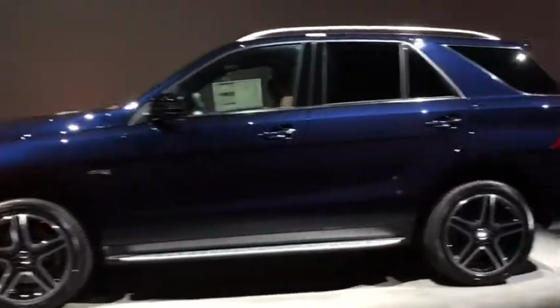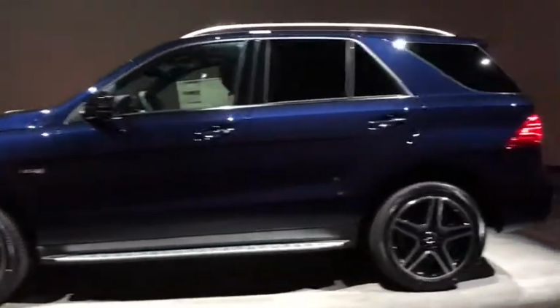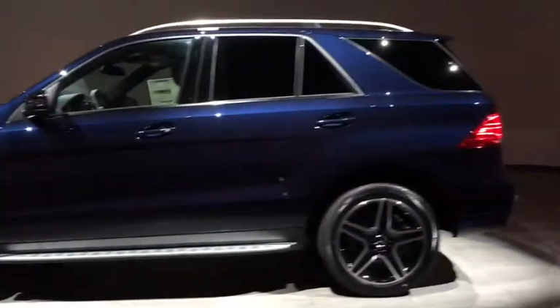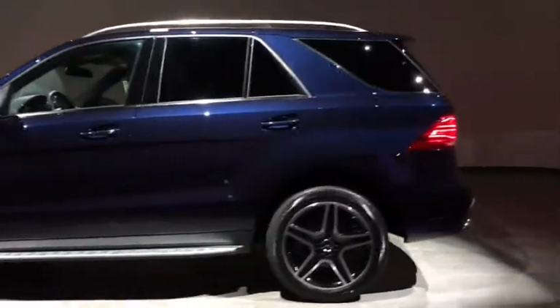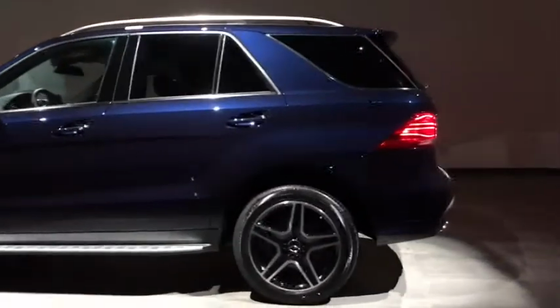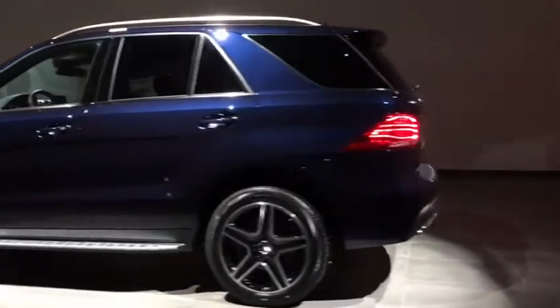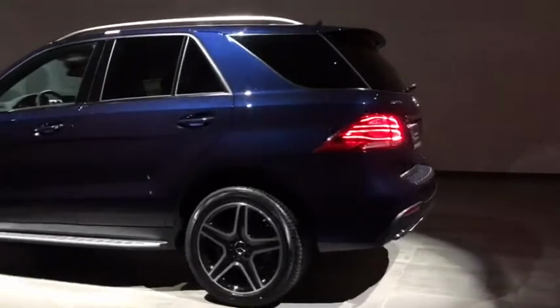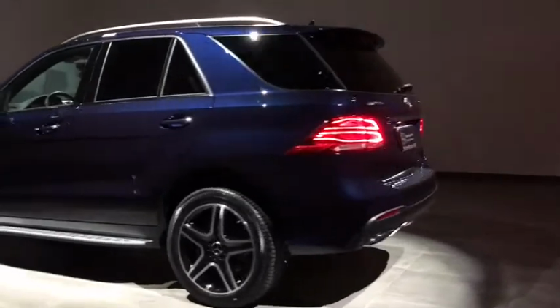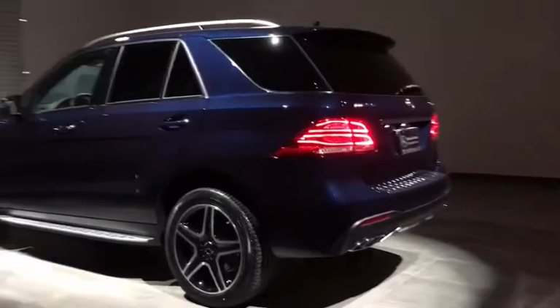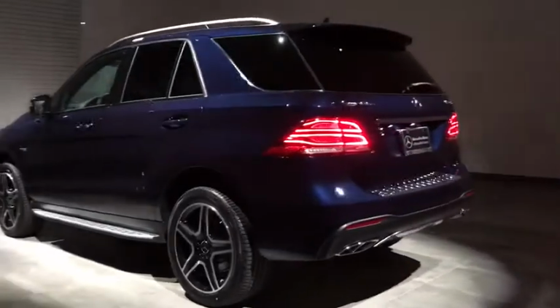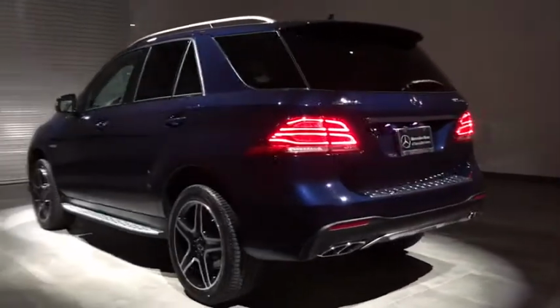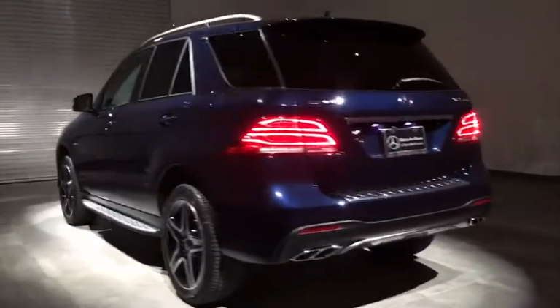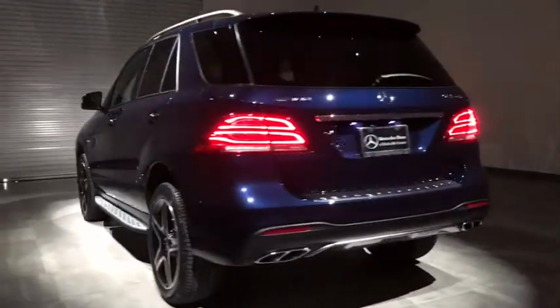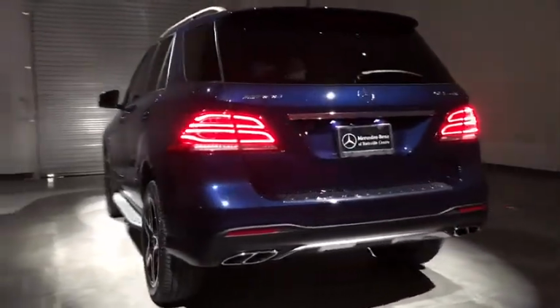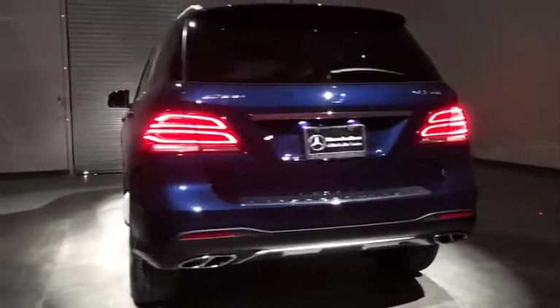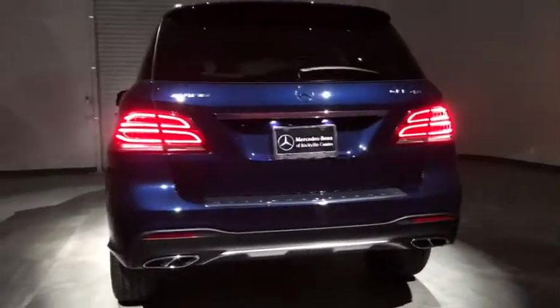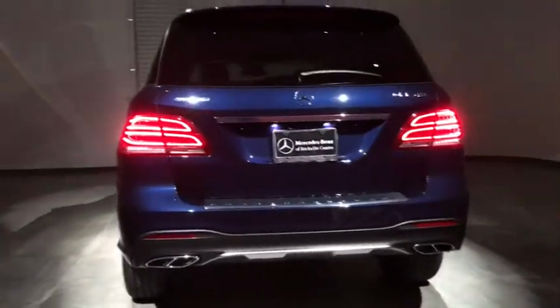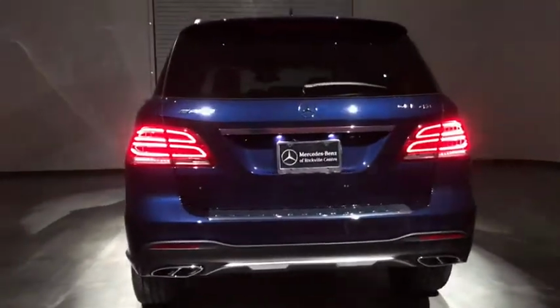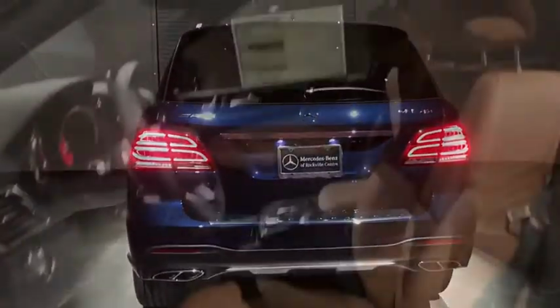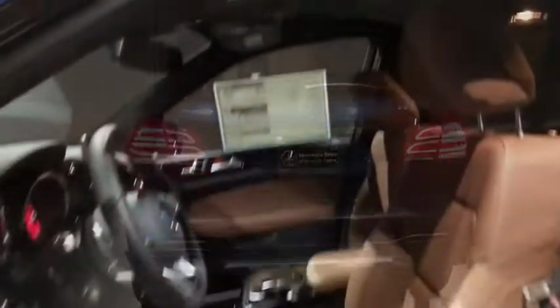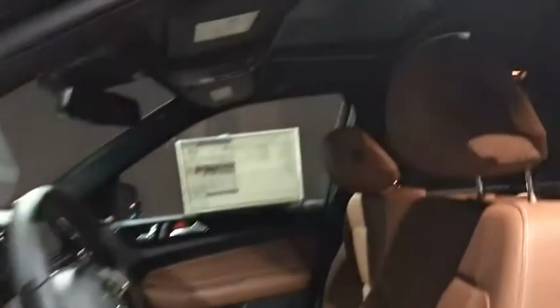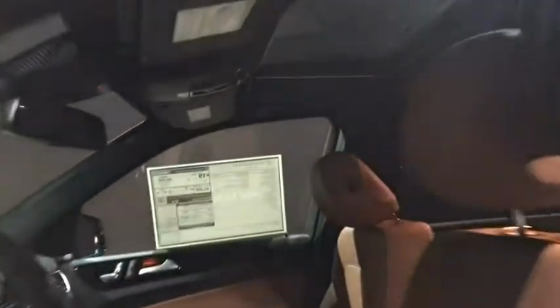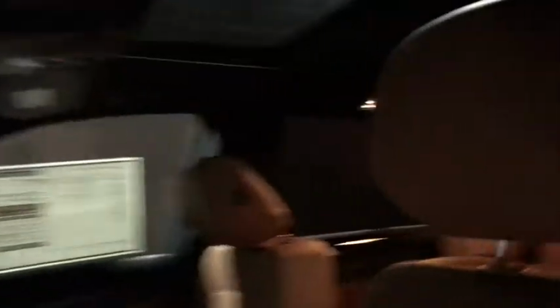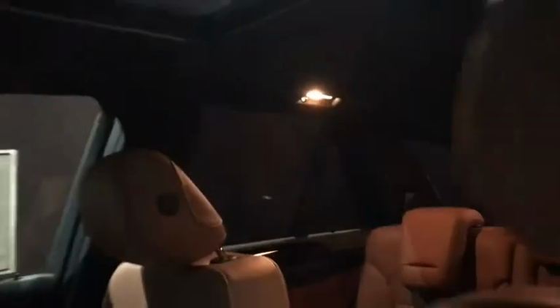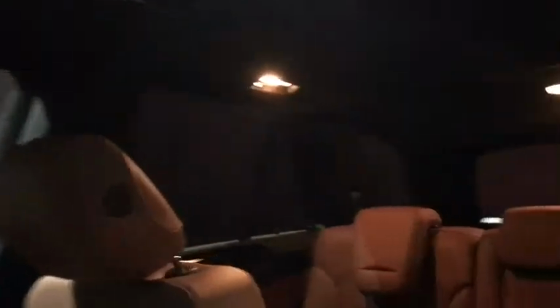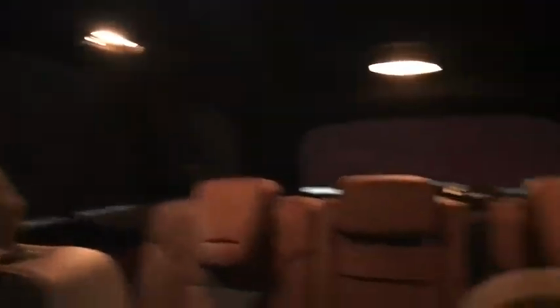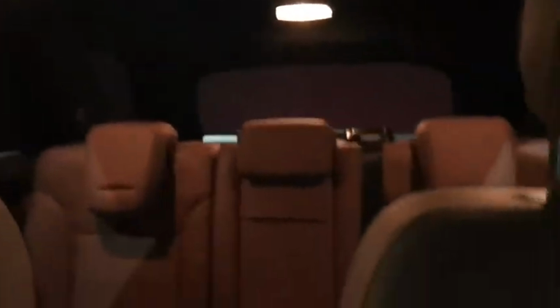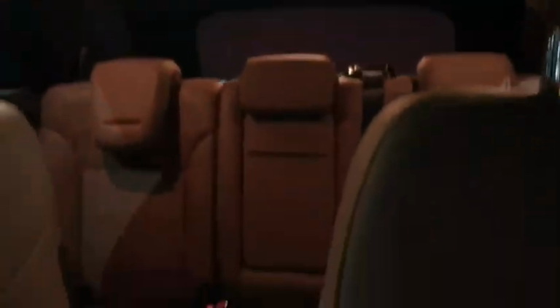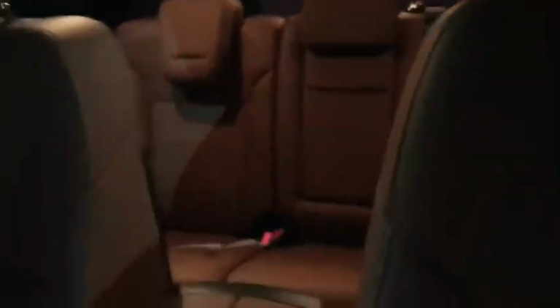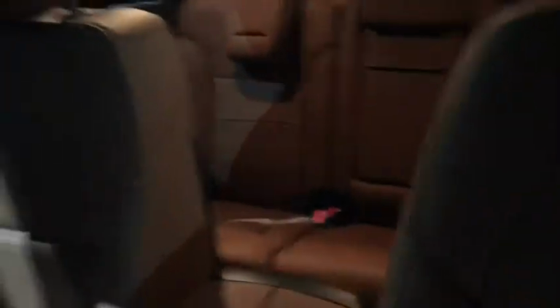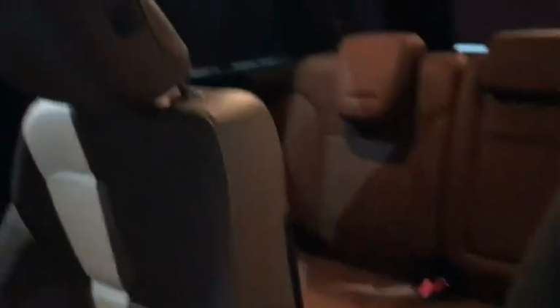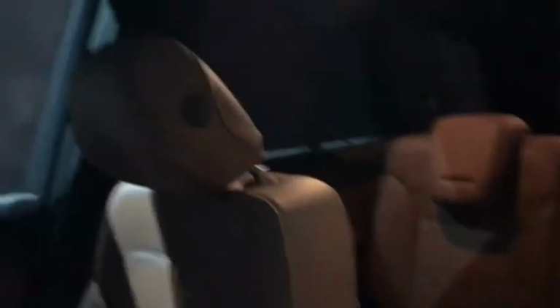Here are some of this vehicle's great options: steering wheel audio controls, anti-lock braking system, backup camera, power liftgate, keyless entry, lane departure warning, stability control, and traction control.